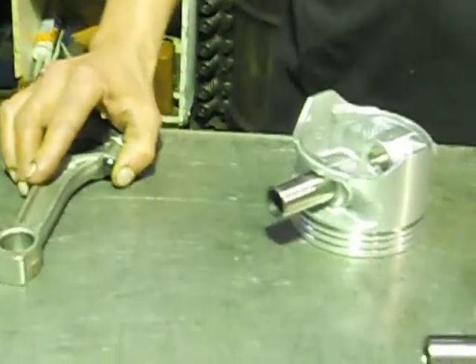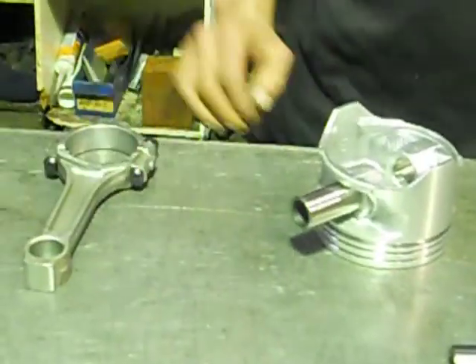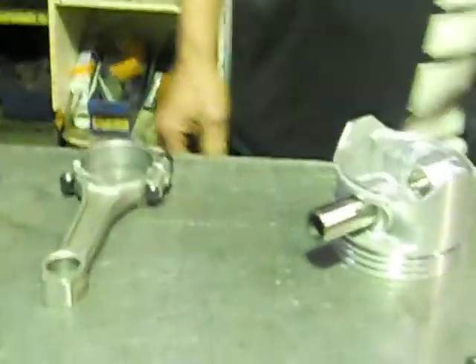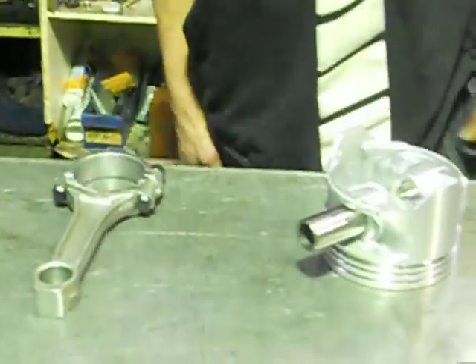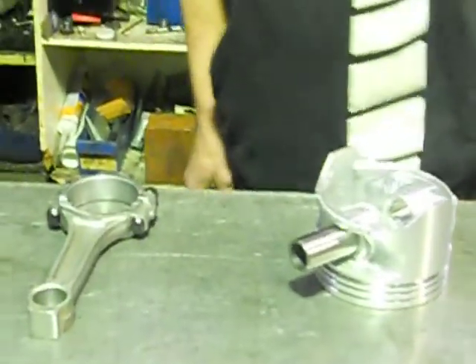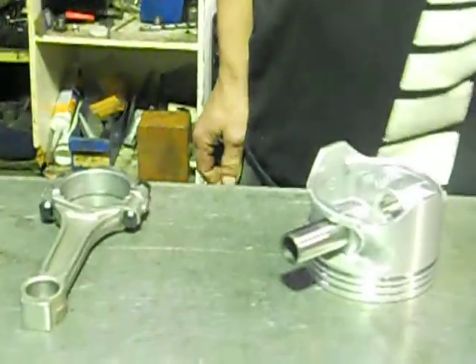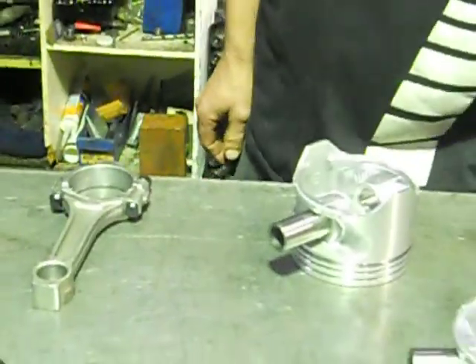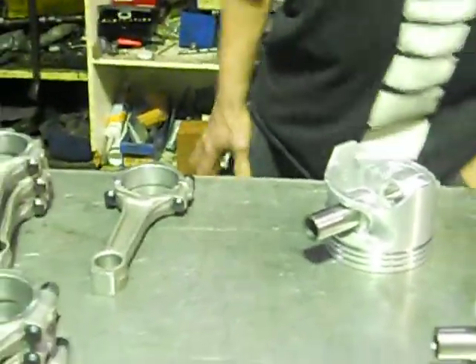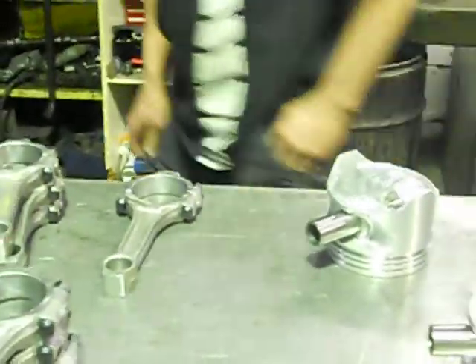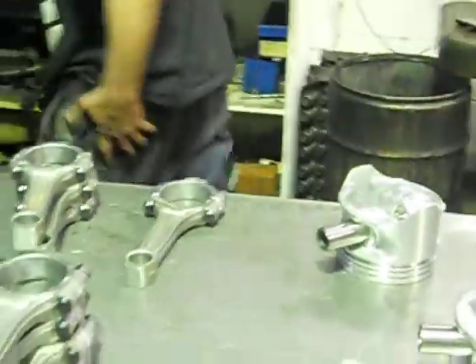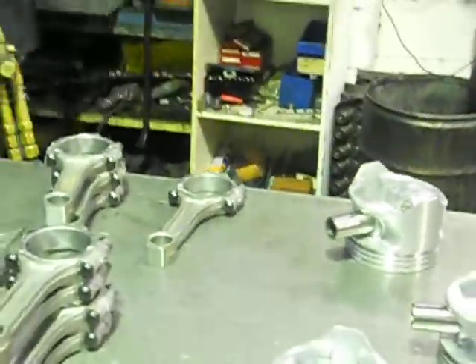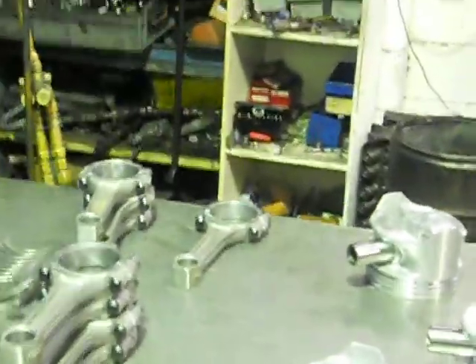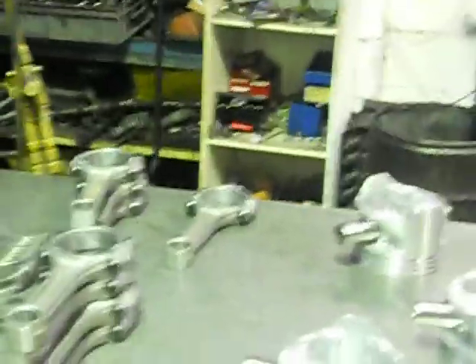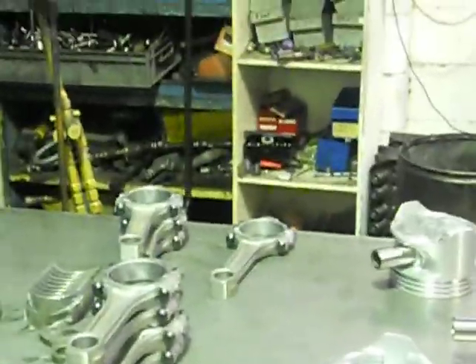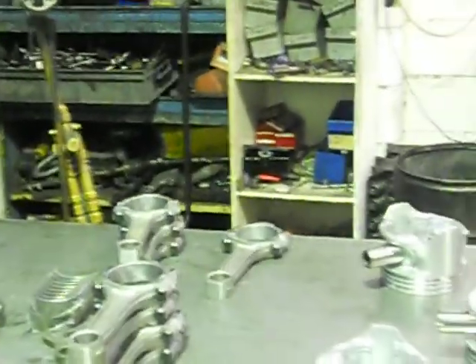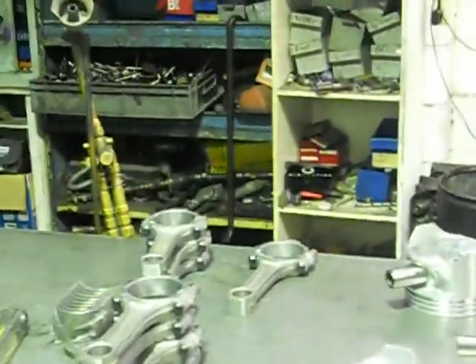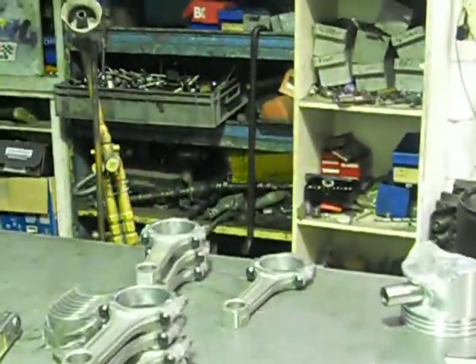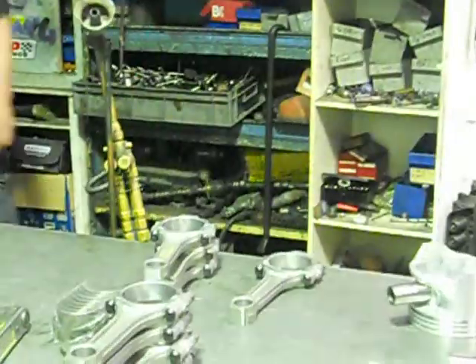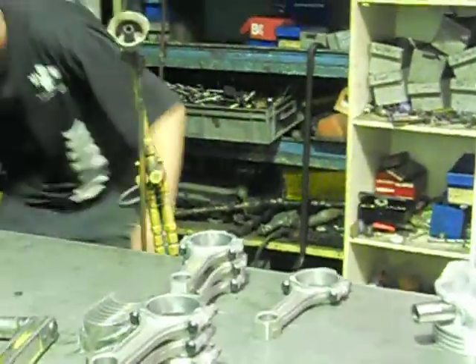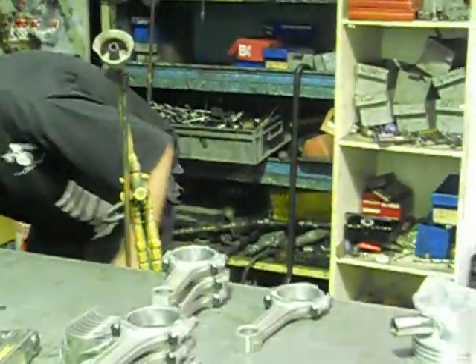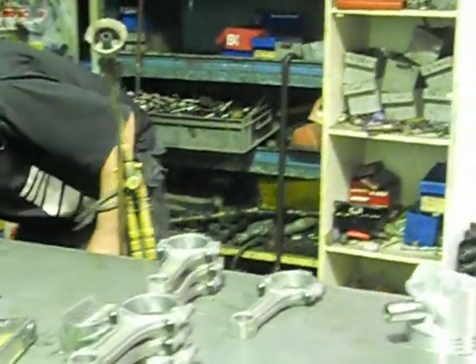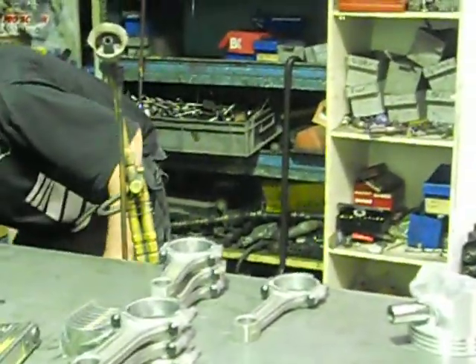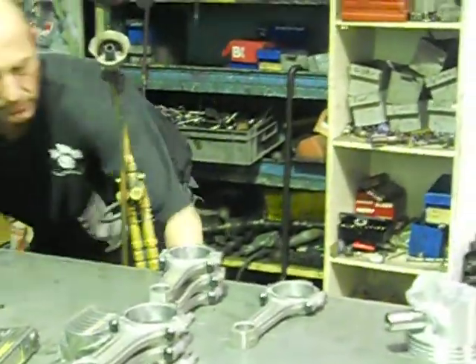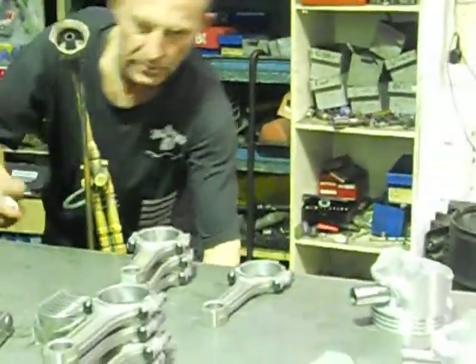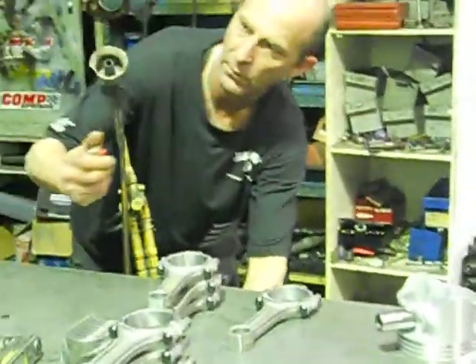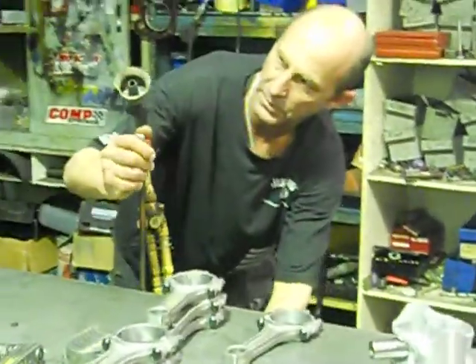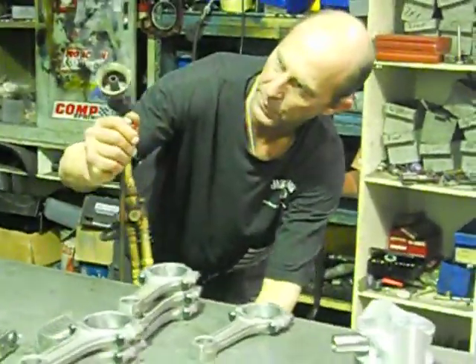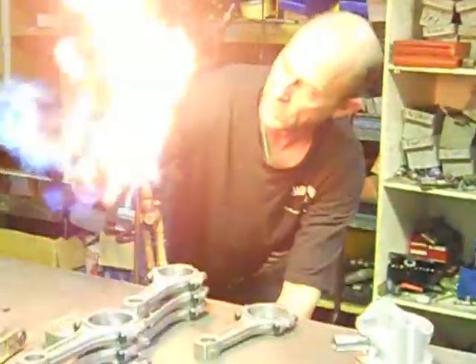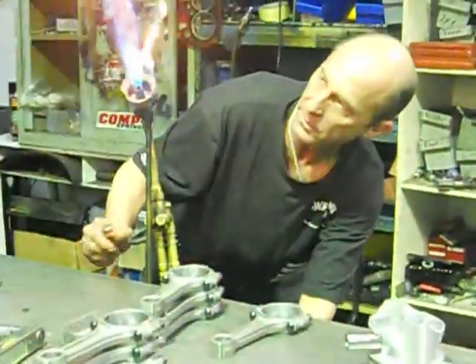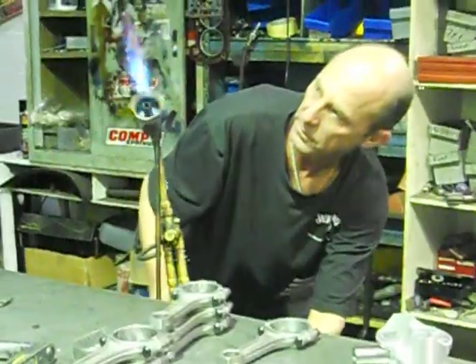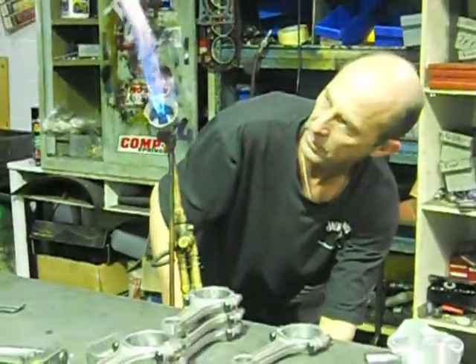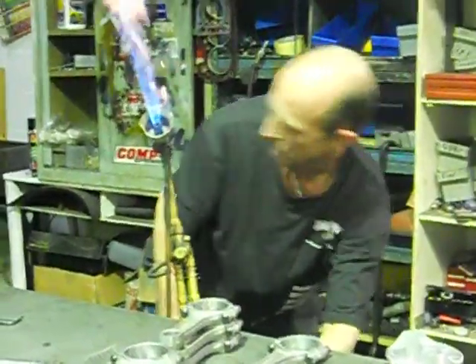So we'll turn it on and heat it right, get in place. It's pretty dangerous as you can see. Ready?